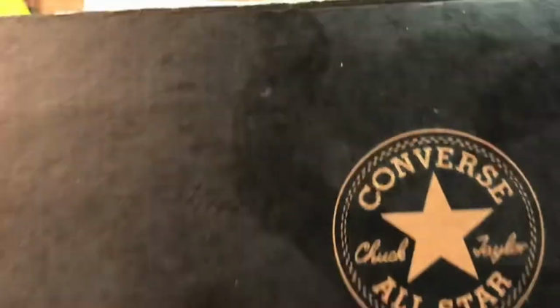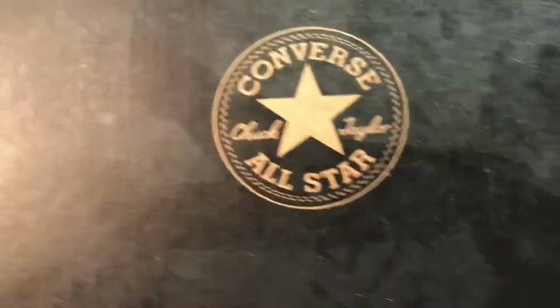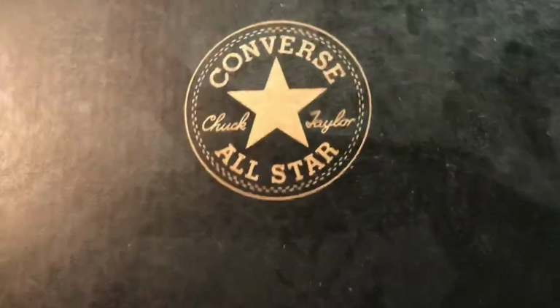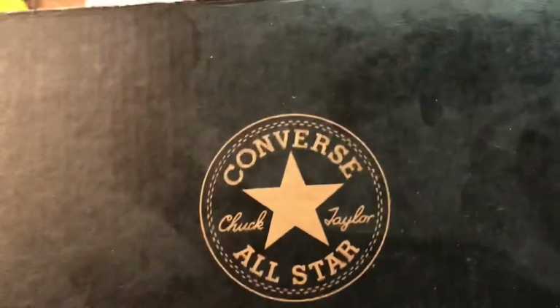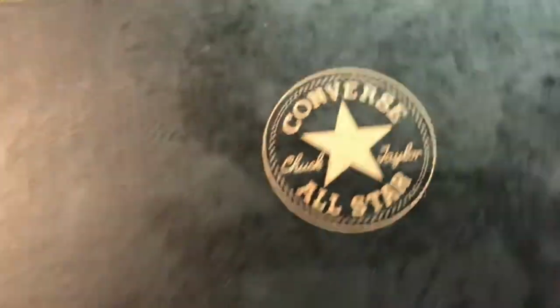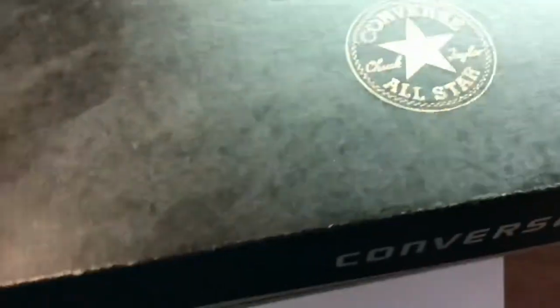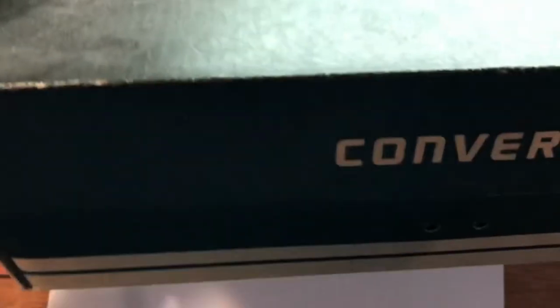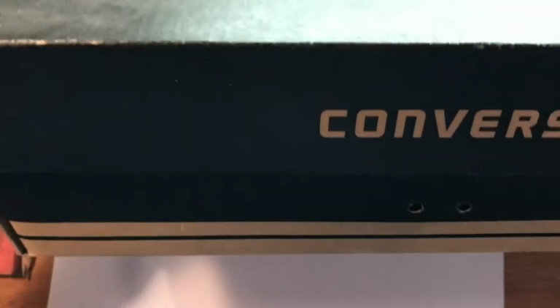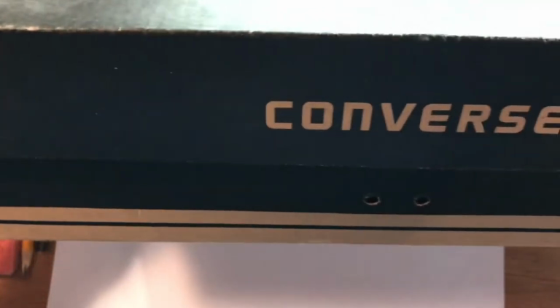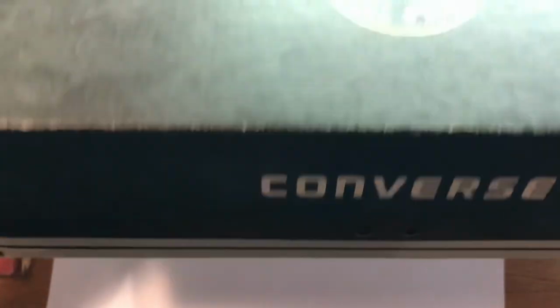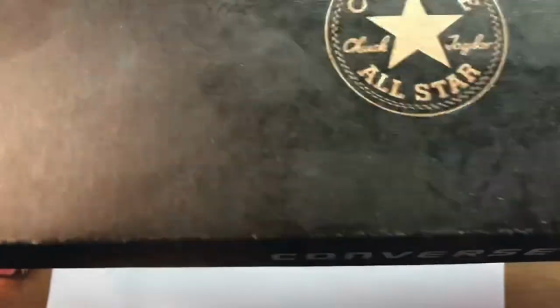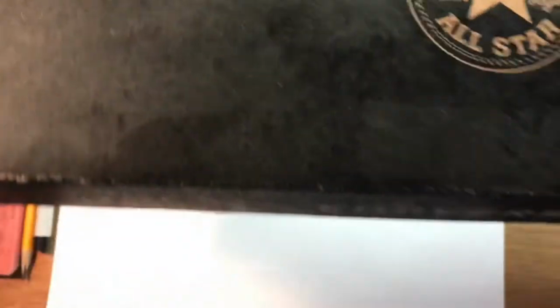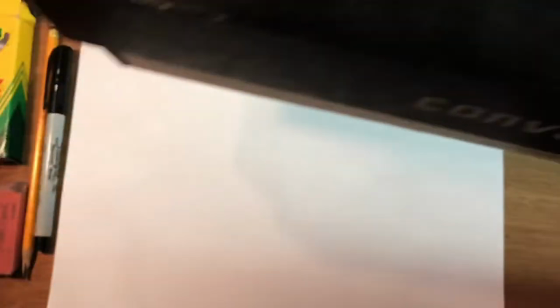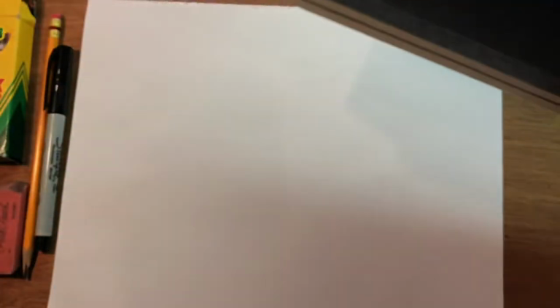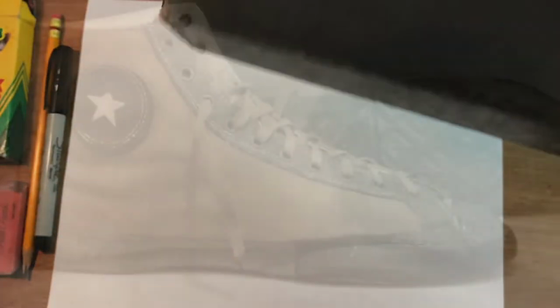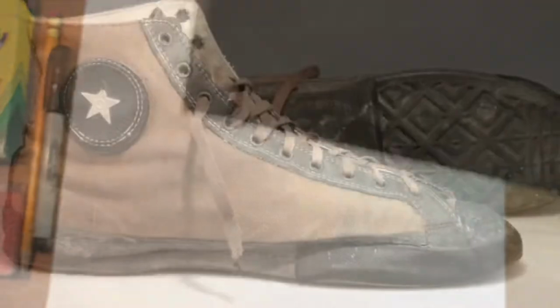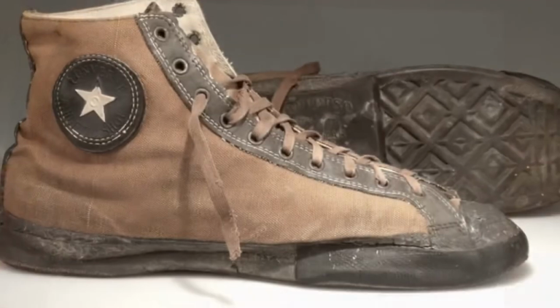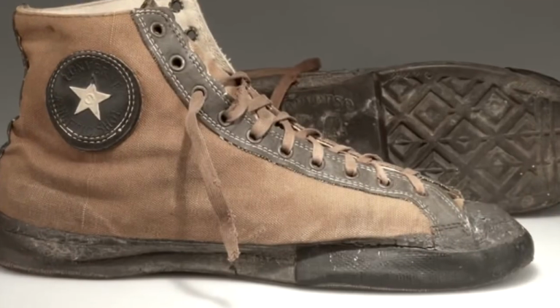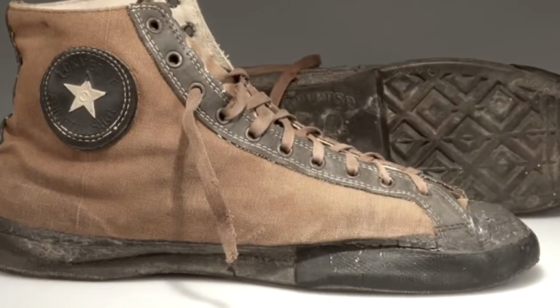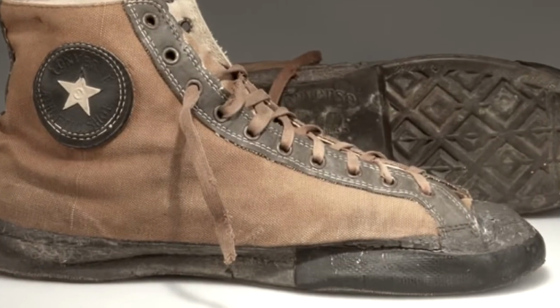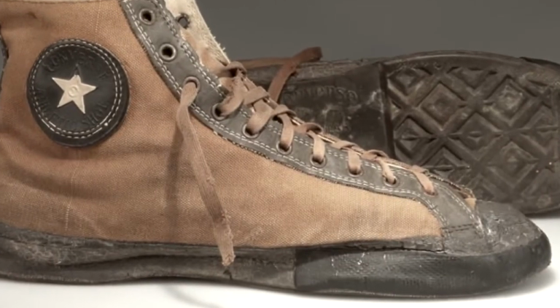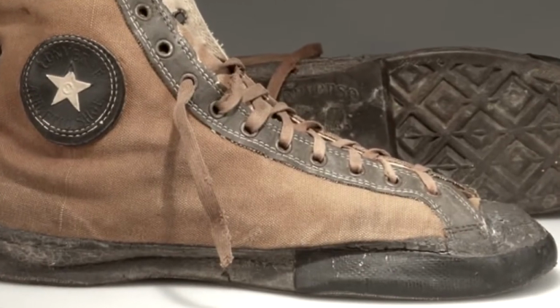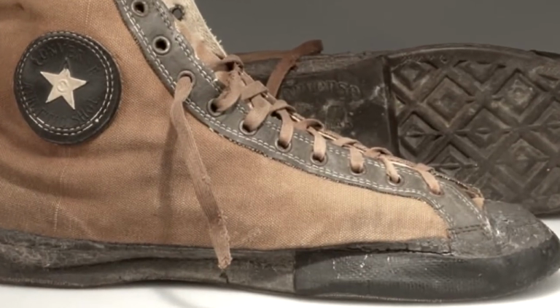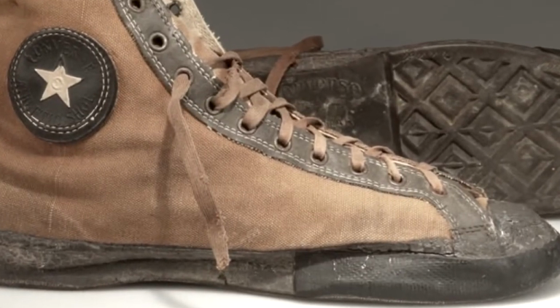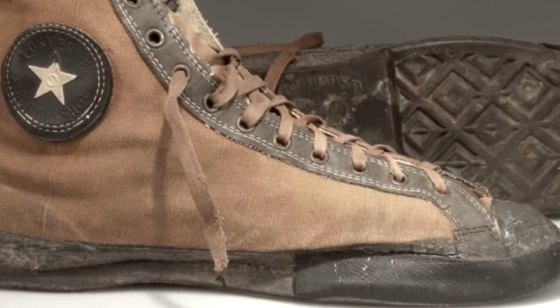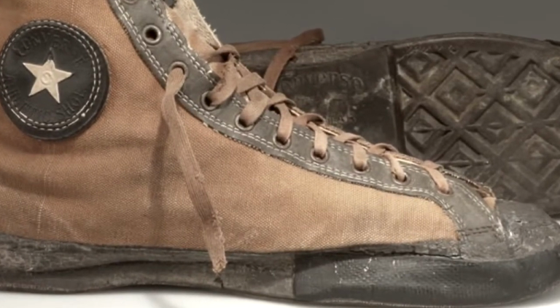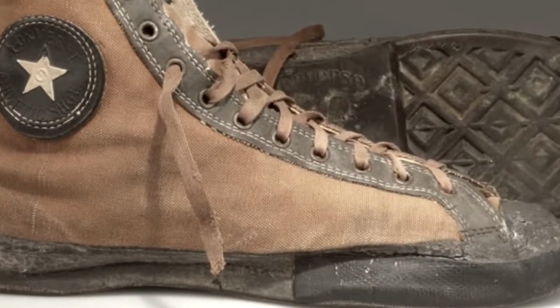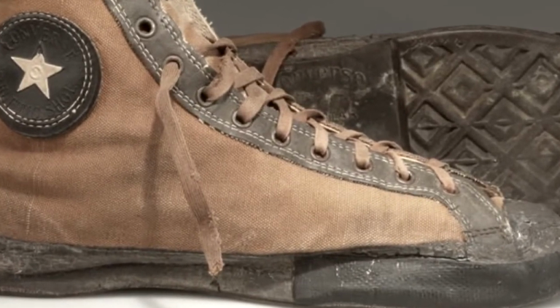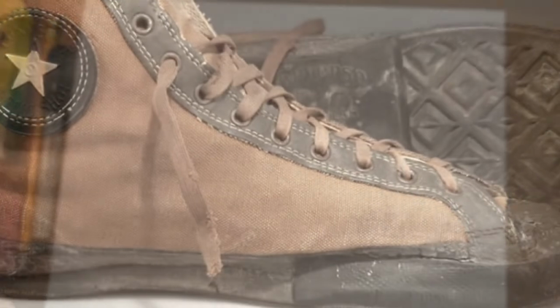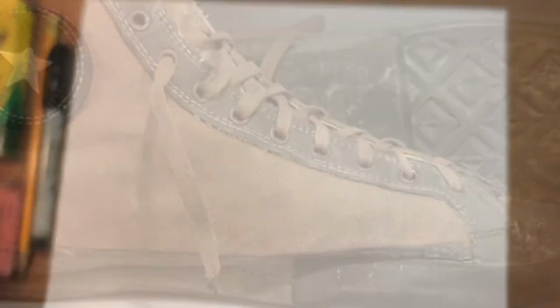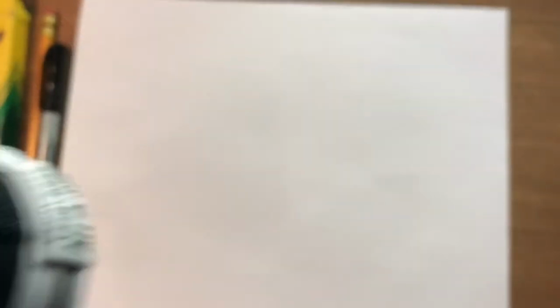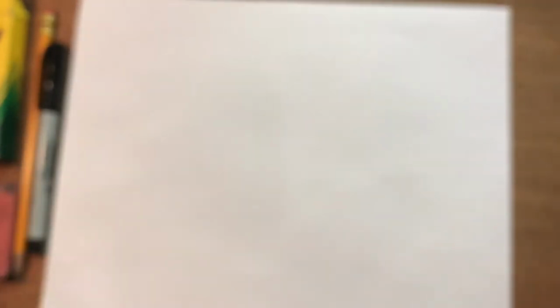A lot of history with these — I'll probably talk about that throughout the process of drawing this. This shoe has been around for a long time, almost 100 years now. It's a super, super iconic shoe.